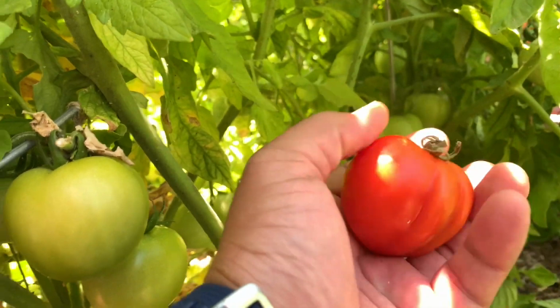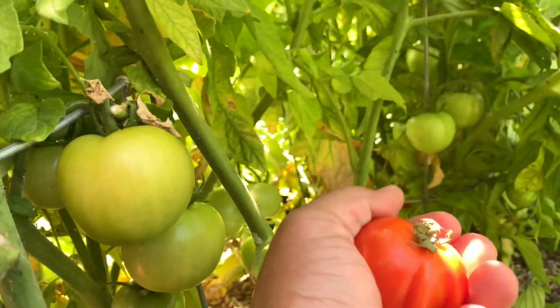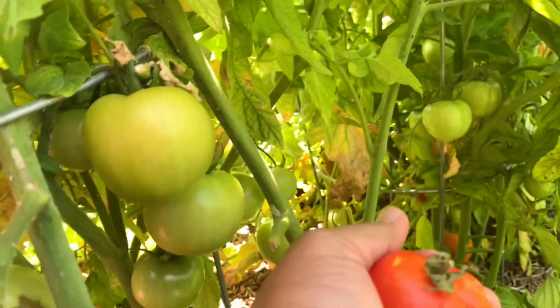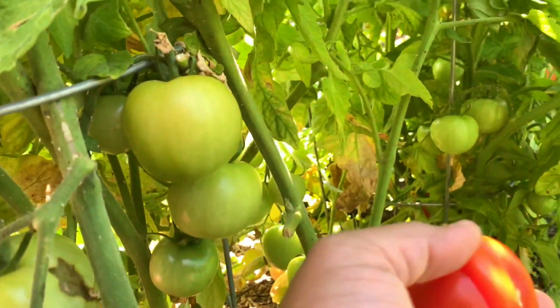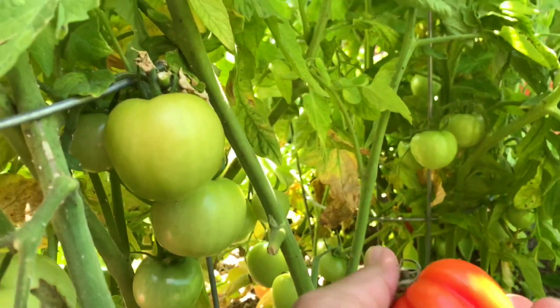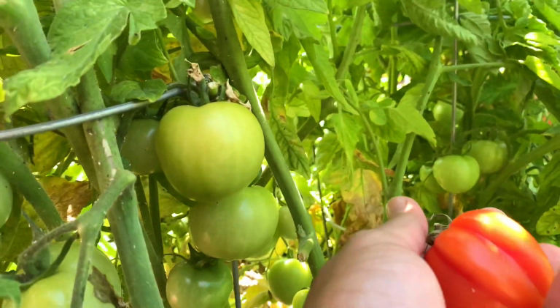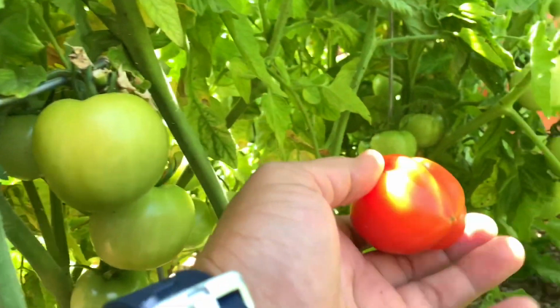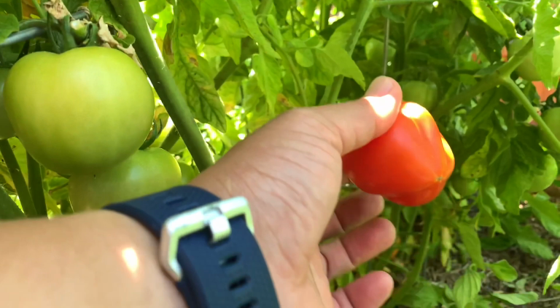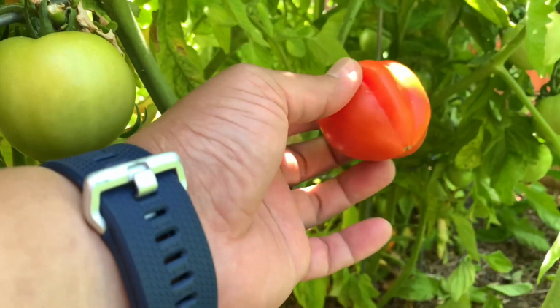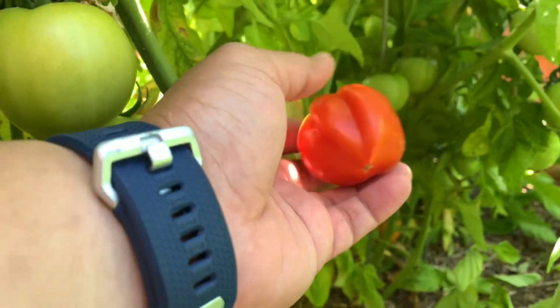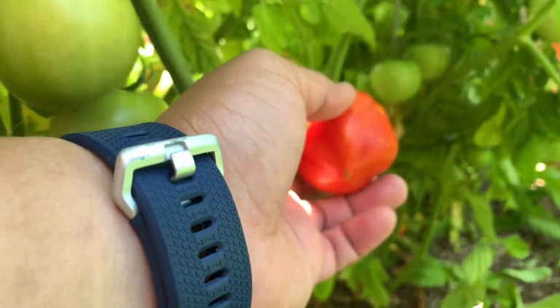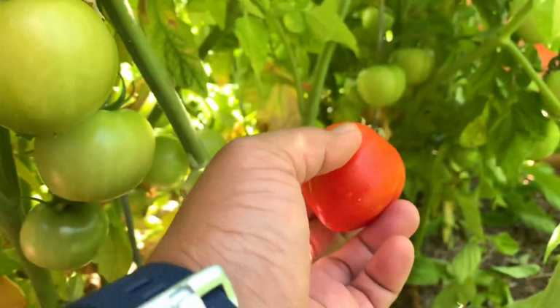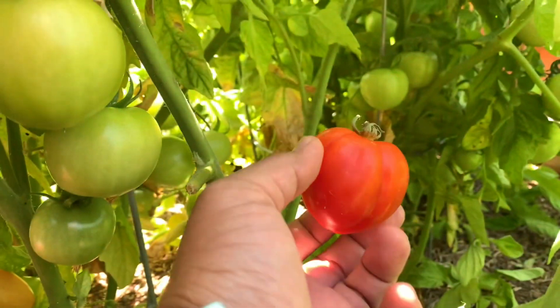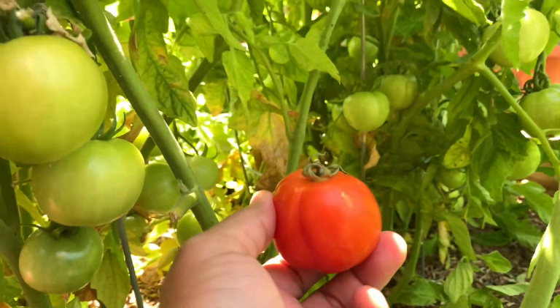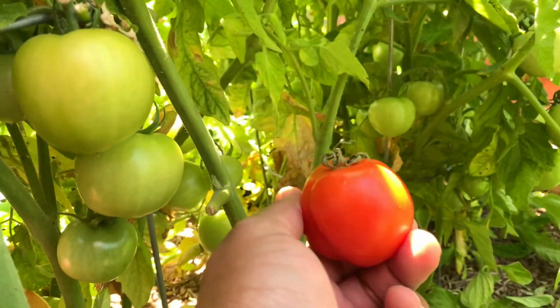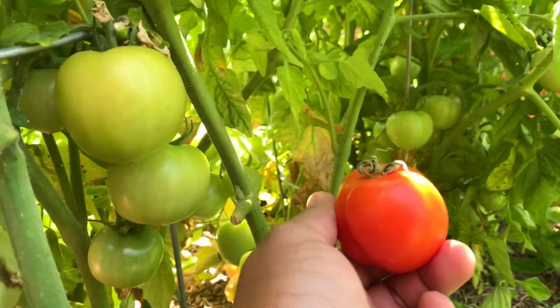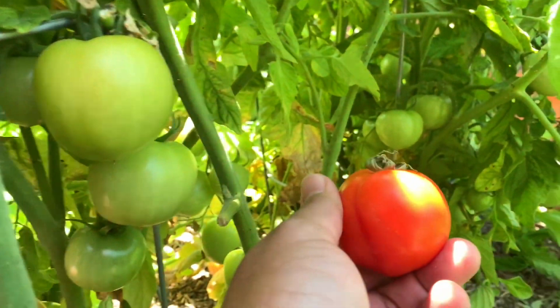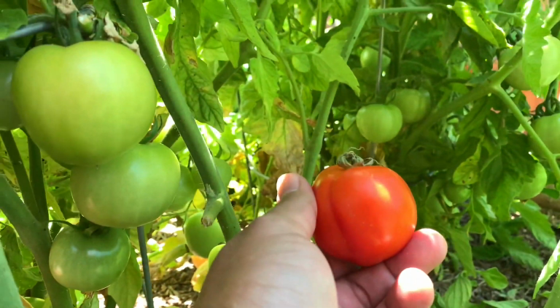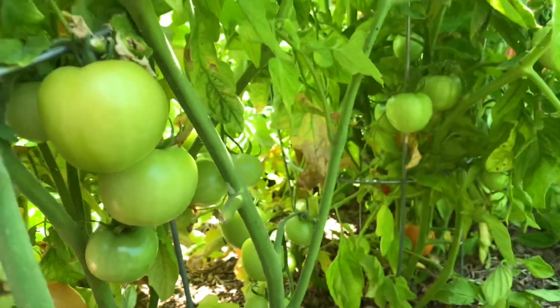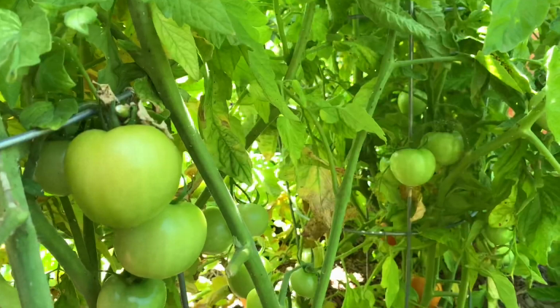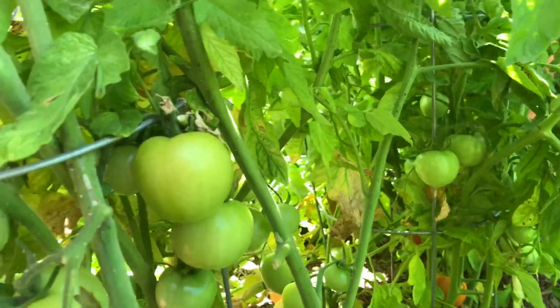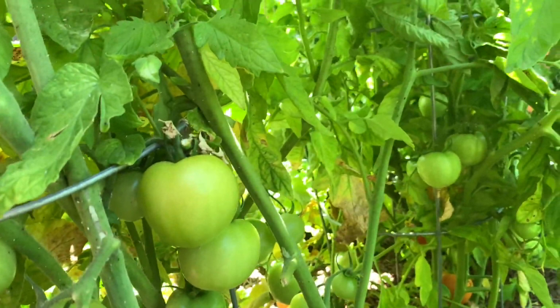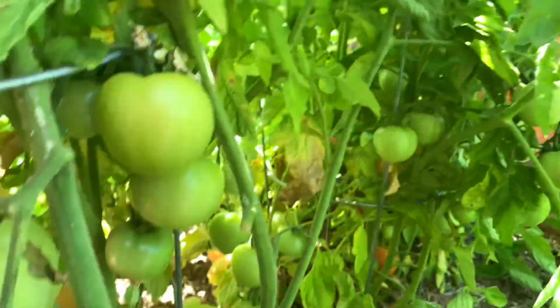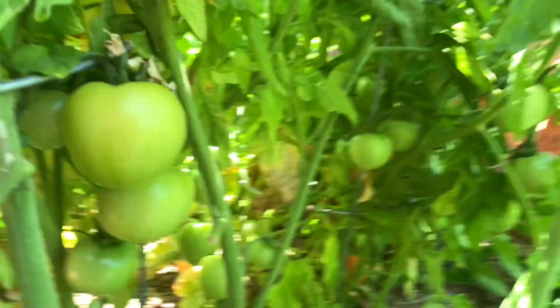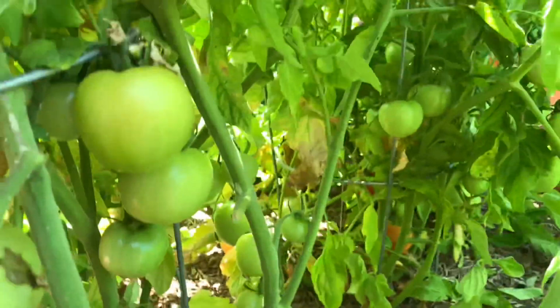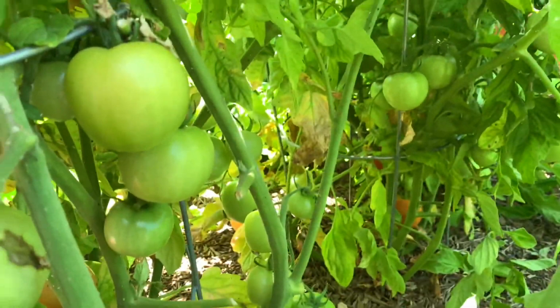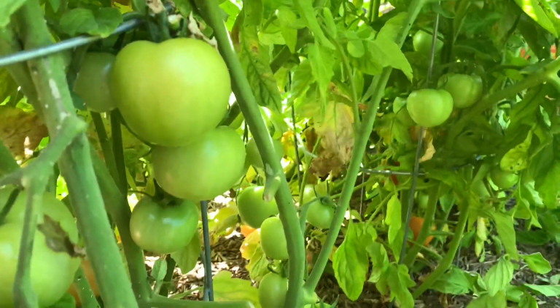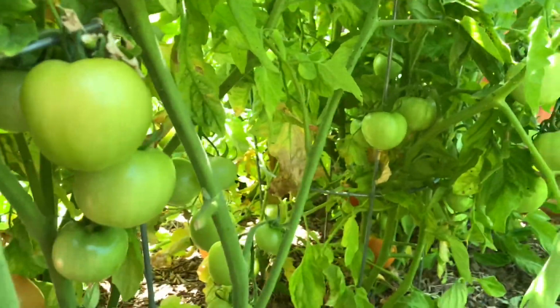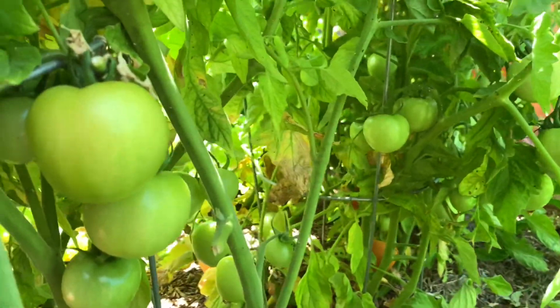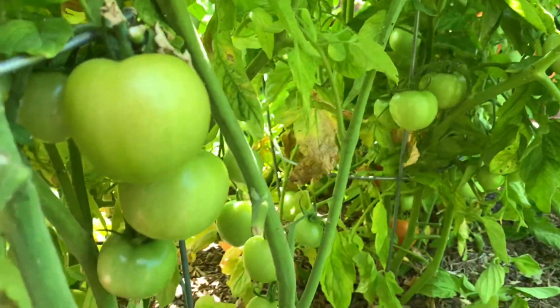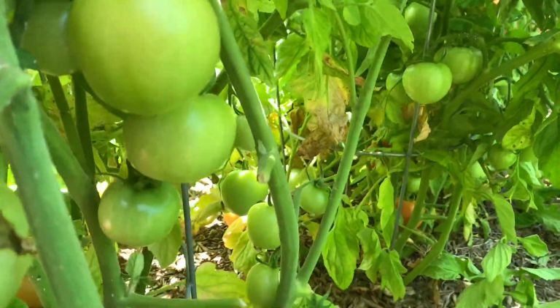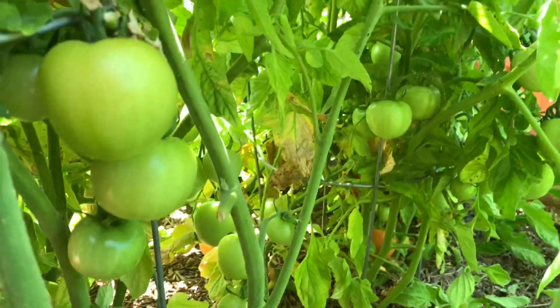Should have picked a little bit sooner though. I think this is good, and we're gonna pick the orange ones too so it doesn't go over-ripe.